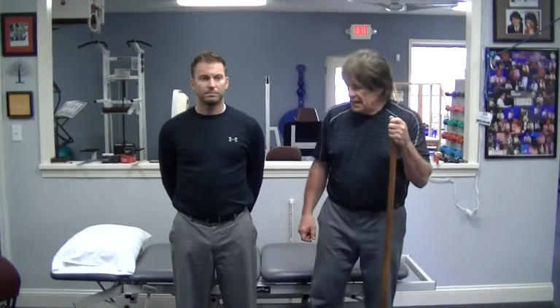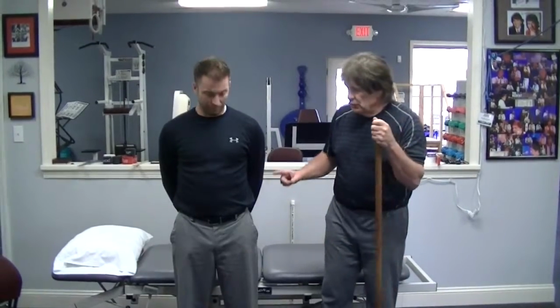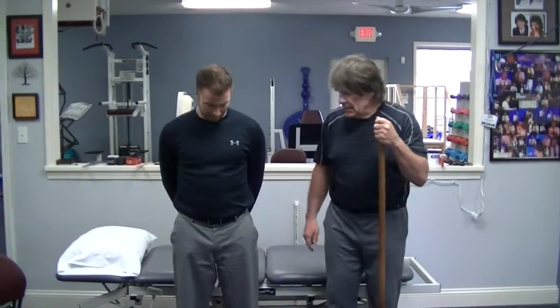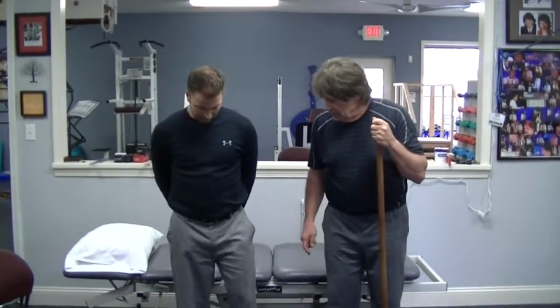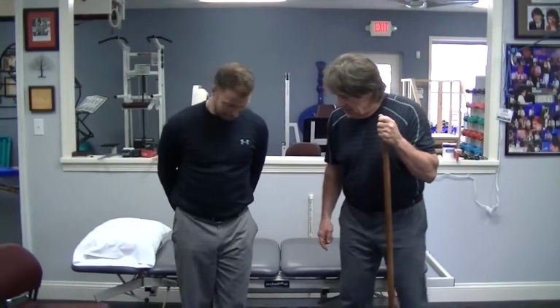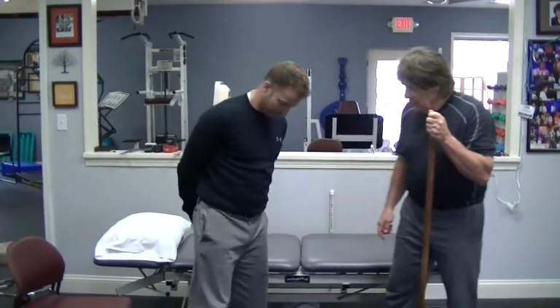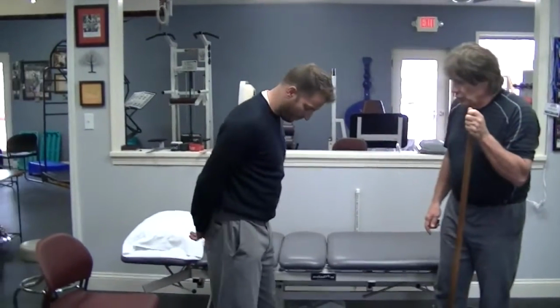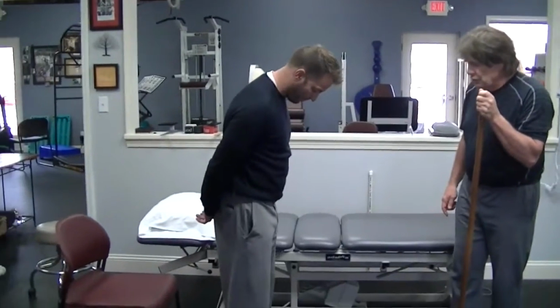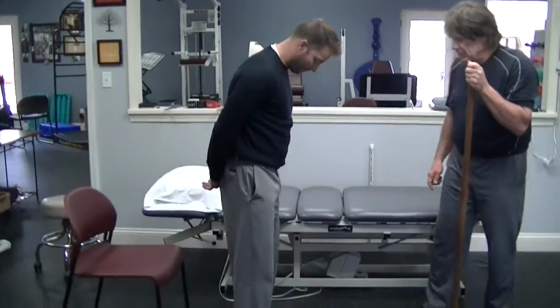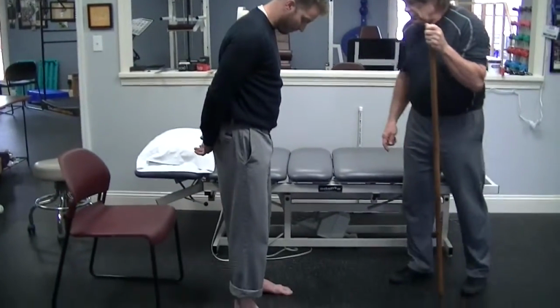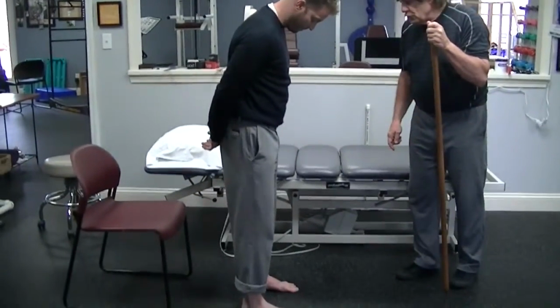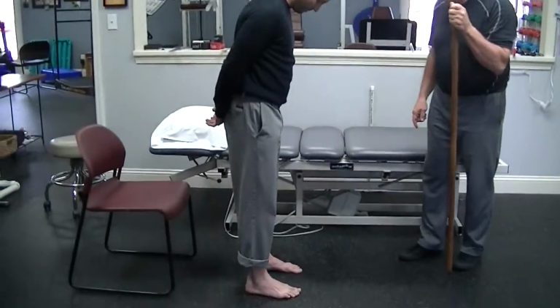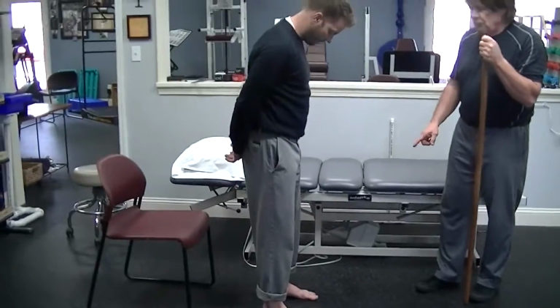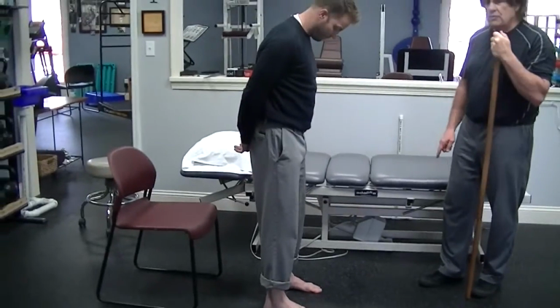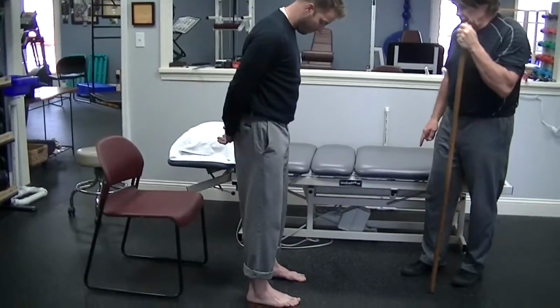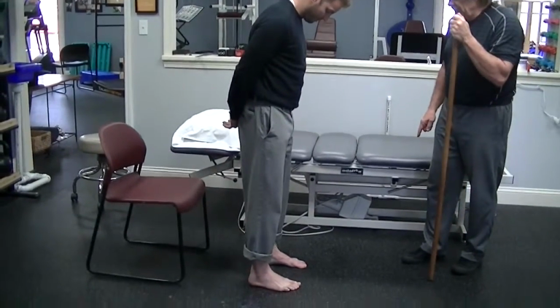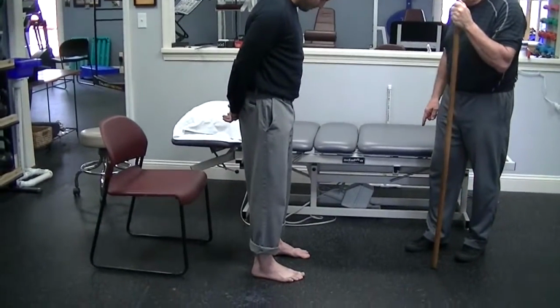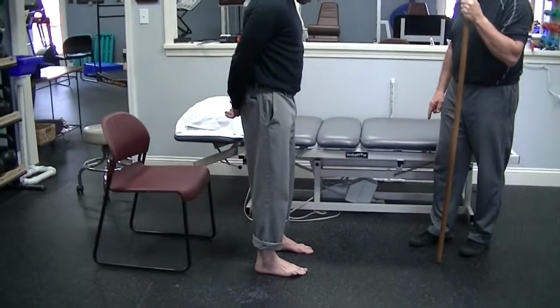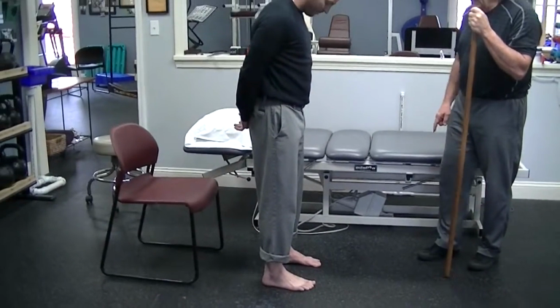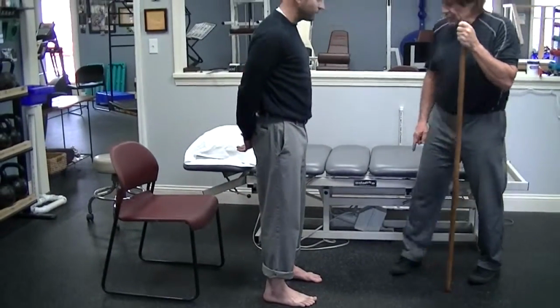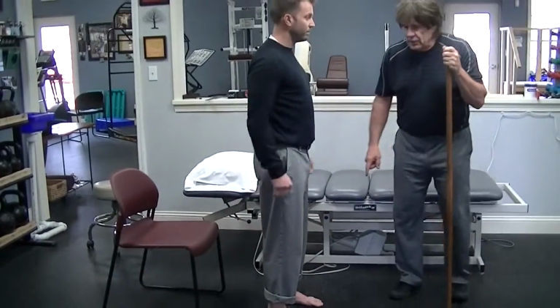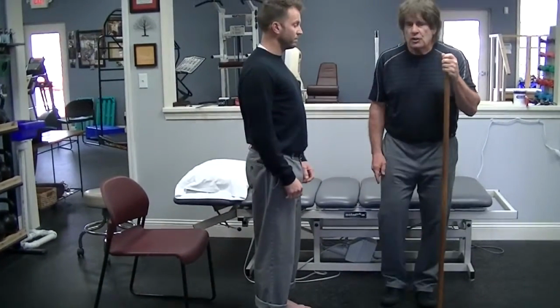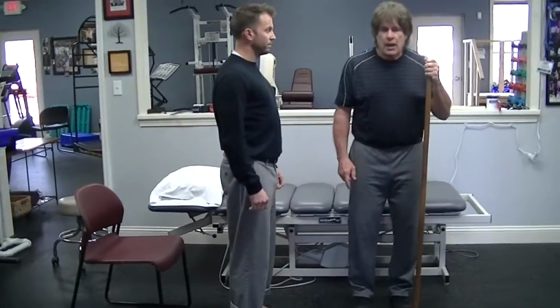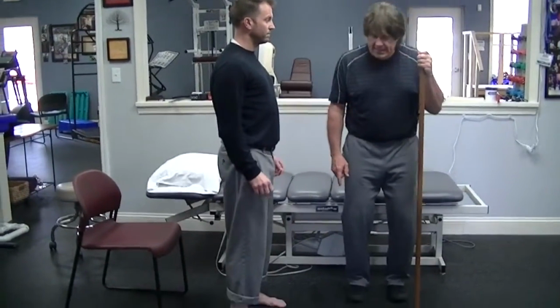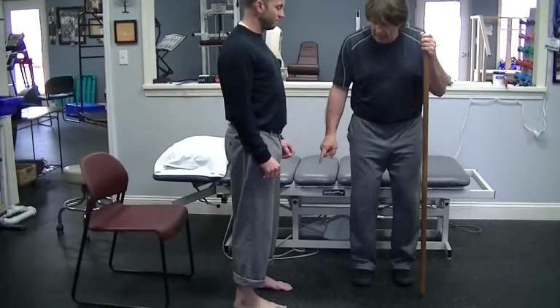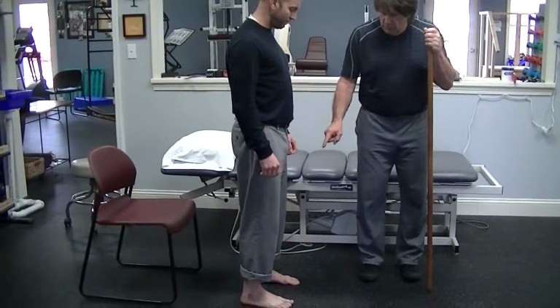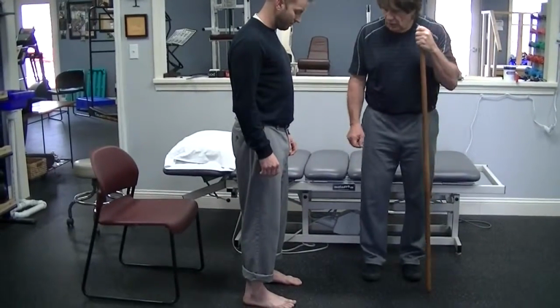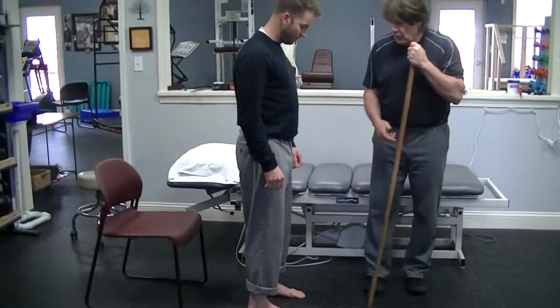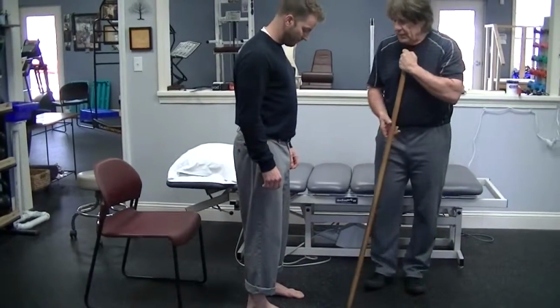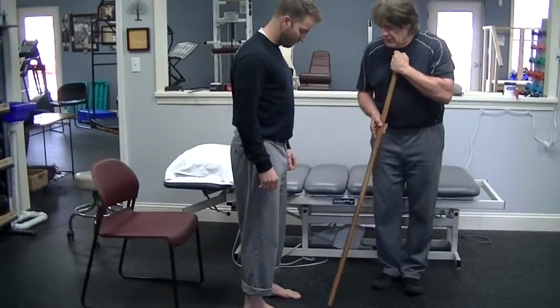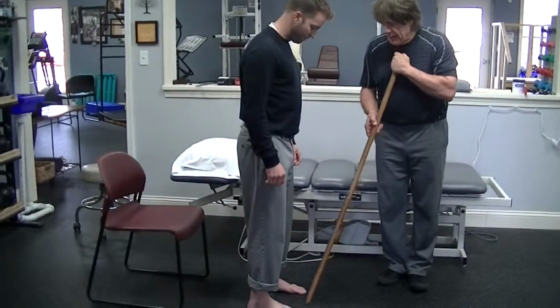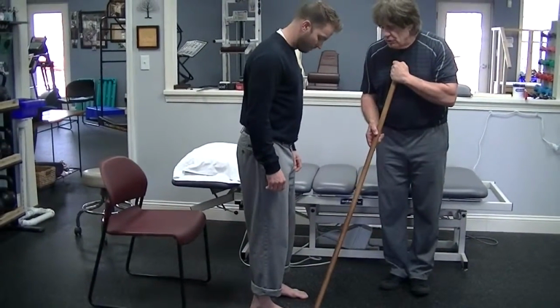So, Matt, if you will, stand sideways, please. First, let me put your feet a little bit closer and shoulder-width apart, feet pointed straight ahead. And you're going to just squat straight down, keeping your heels on the floor and letting your knees come out past your toes.